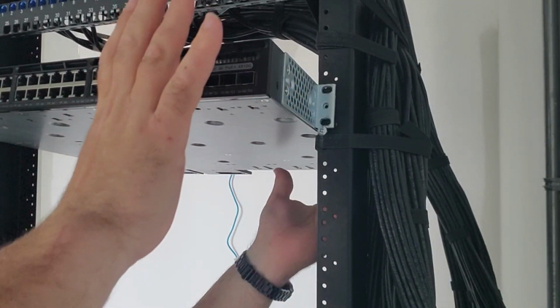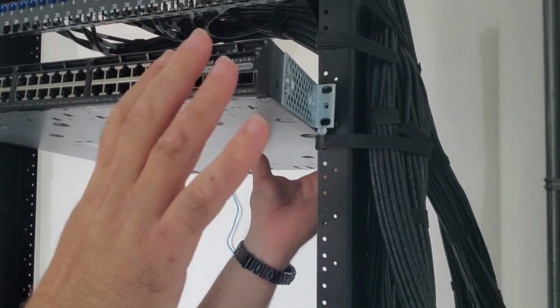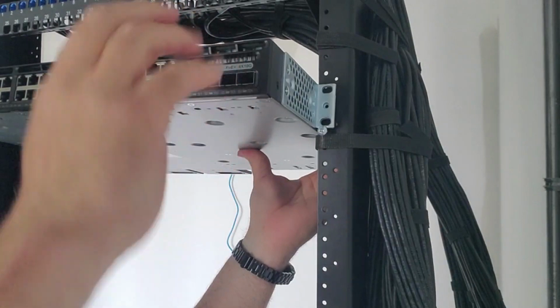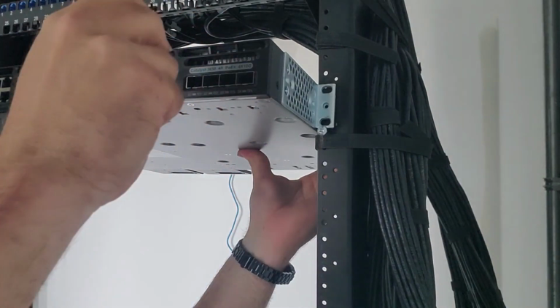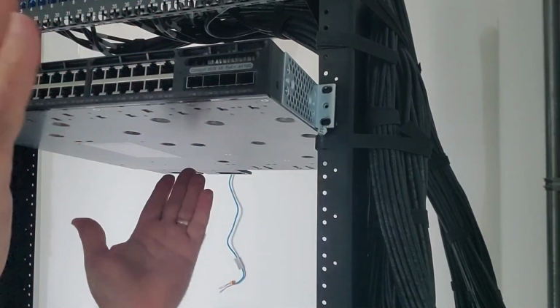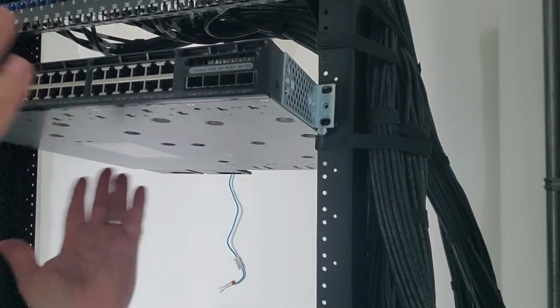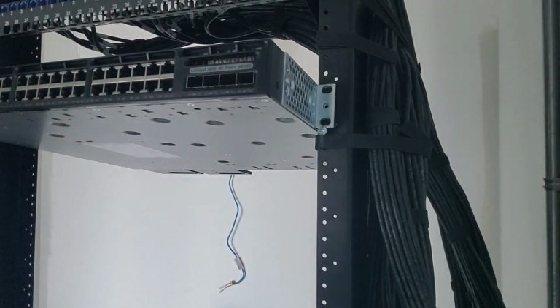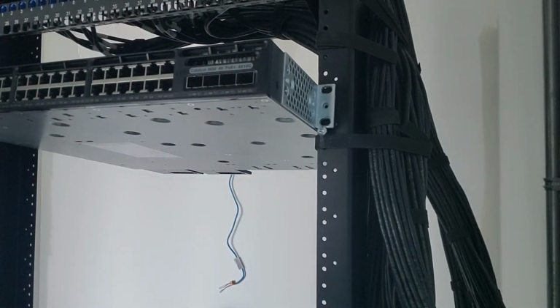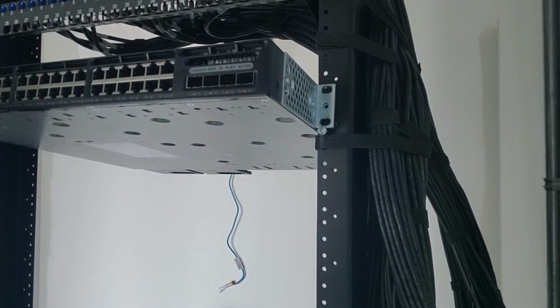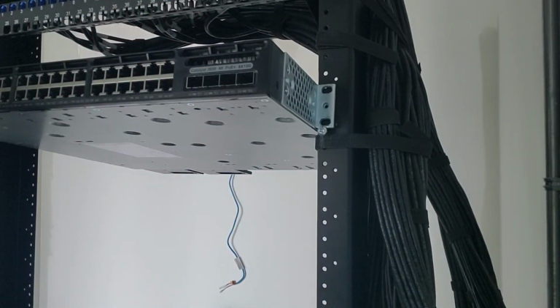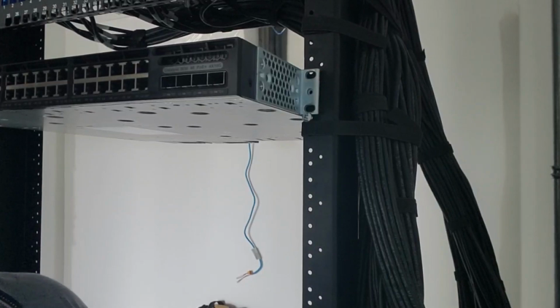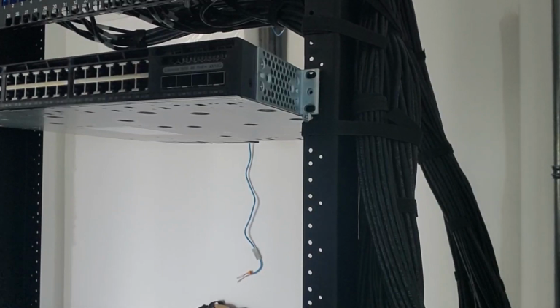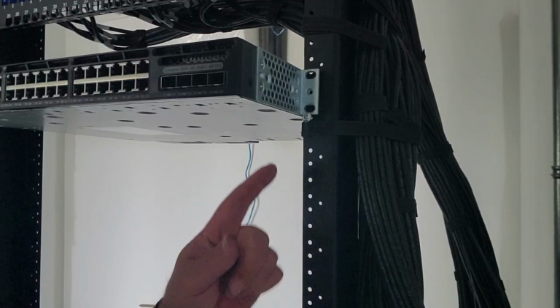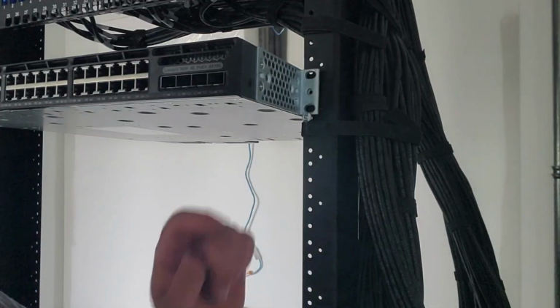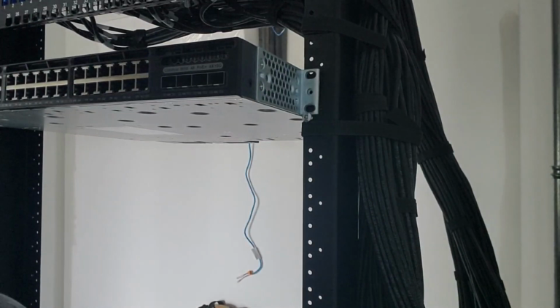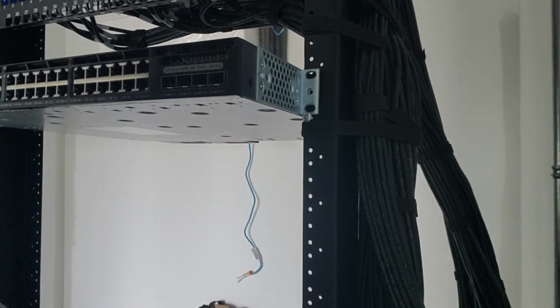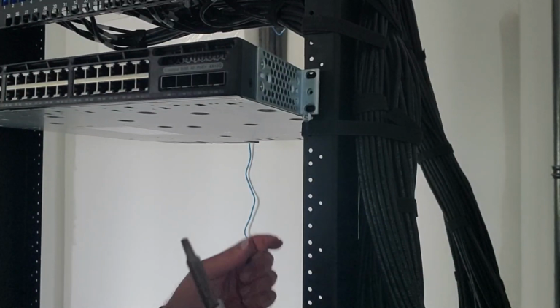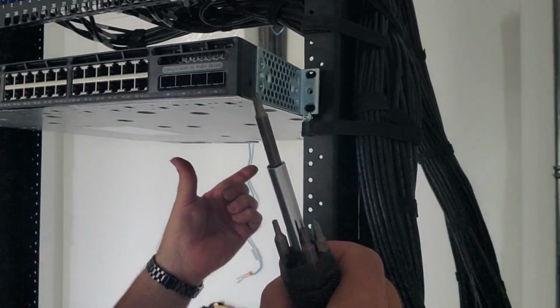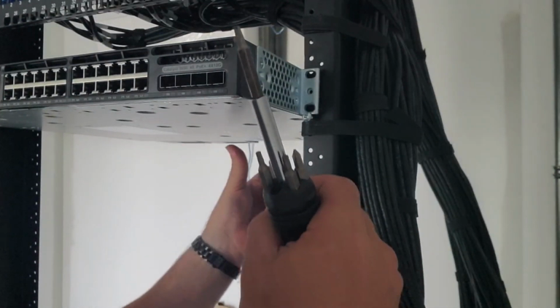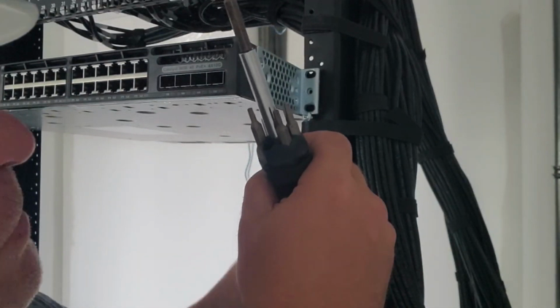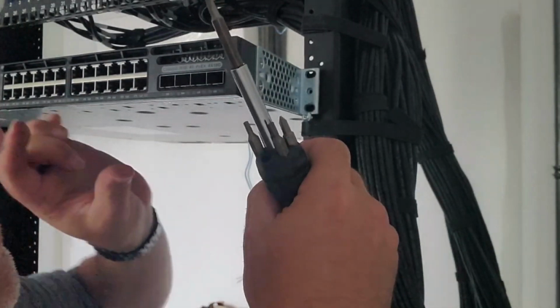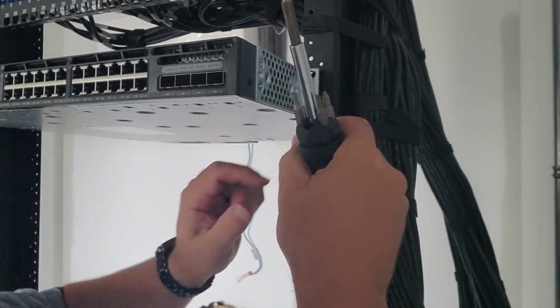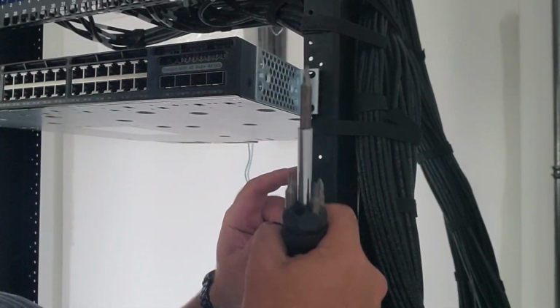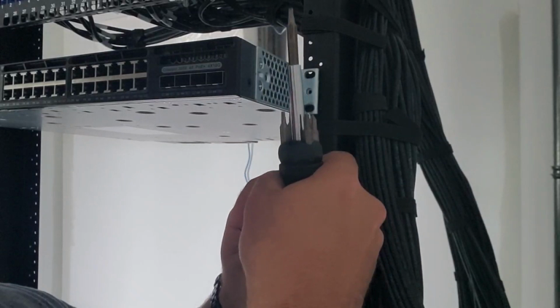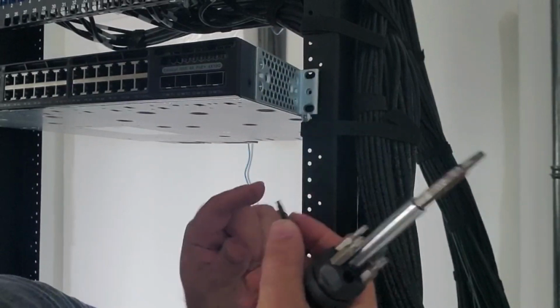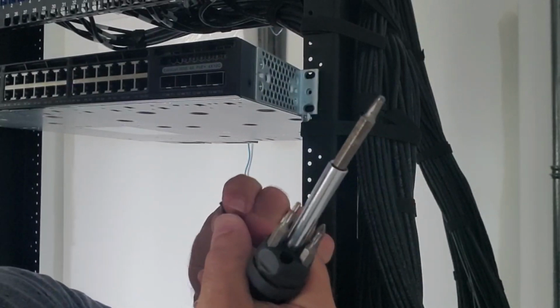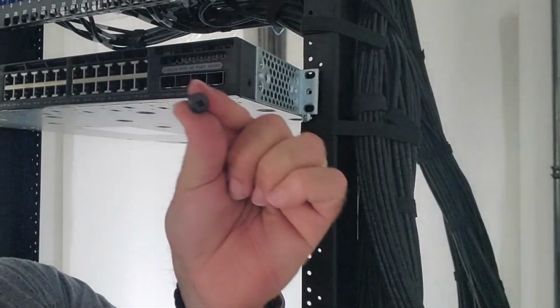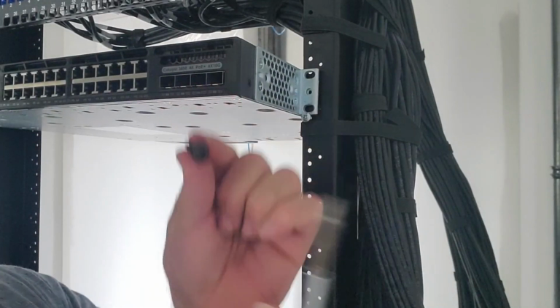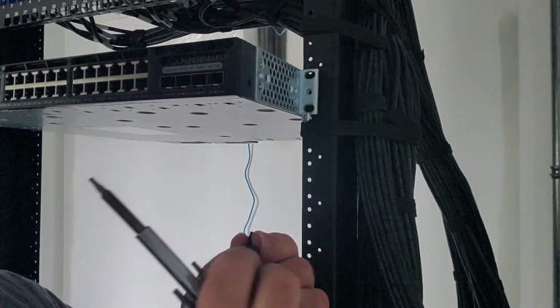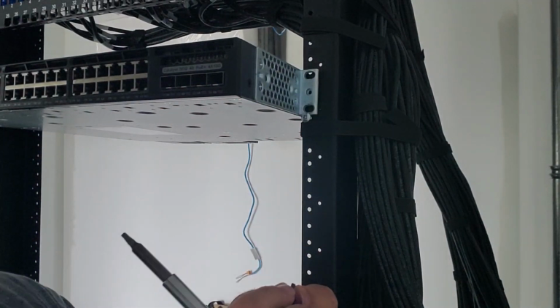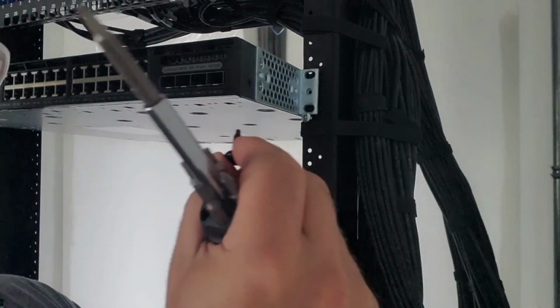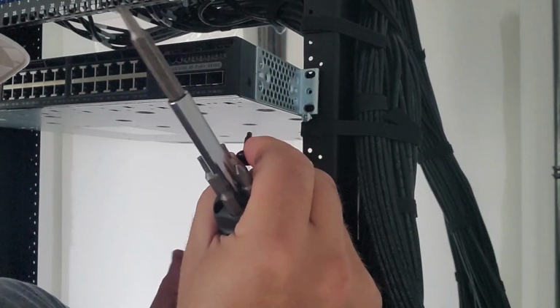I can just lift up one side, screw it in, and the other side, and I'm good to go. So now we've got the ear resting on that screw — it becomes a fairly straightforward process. What we're going to do is just lift this up, put this screw in, and tighten it with my hands first.